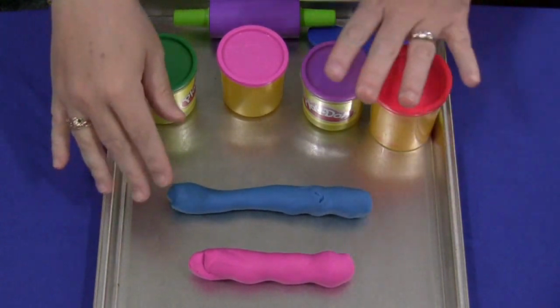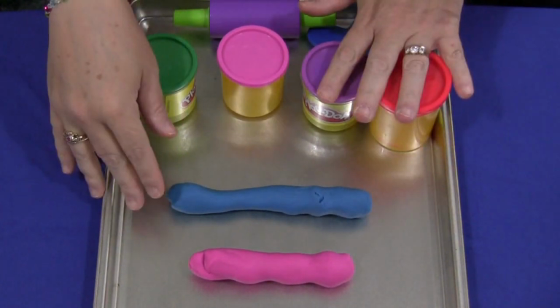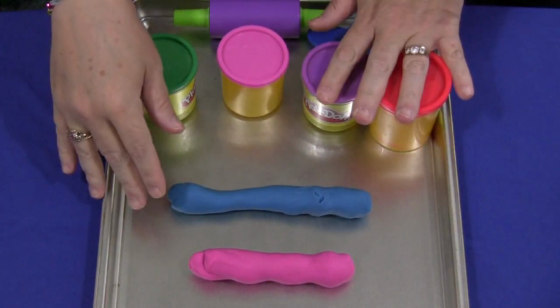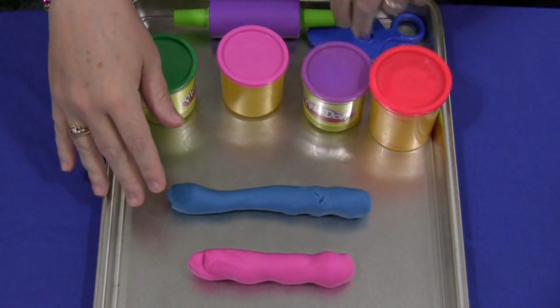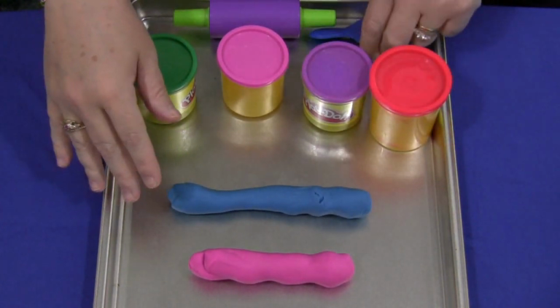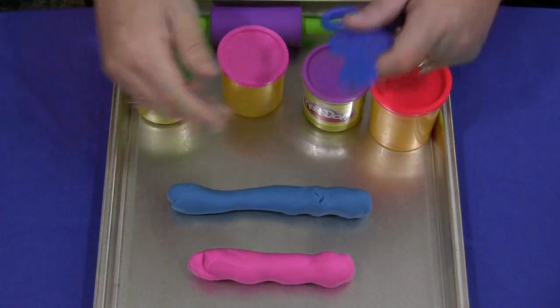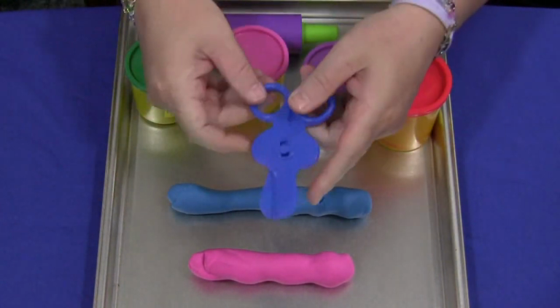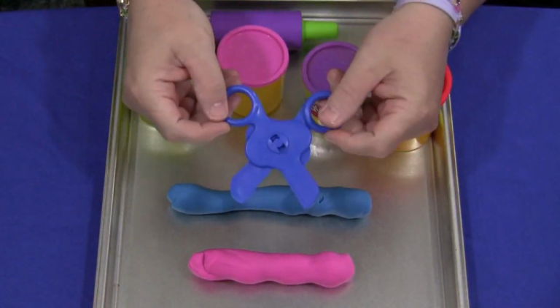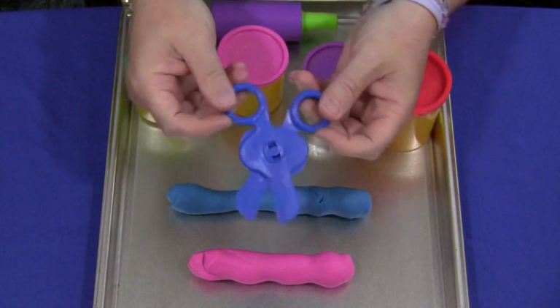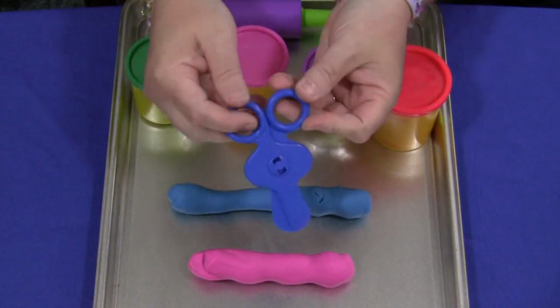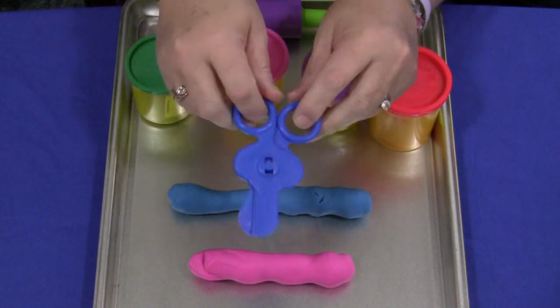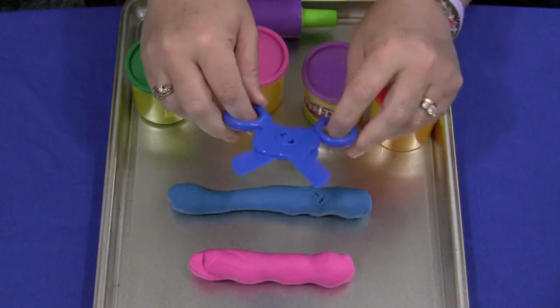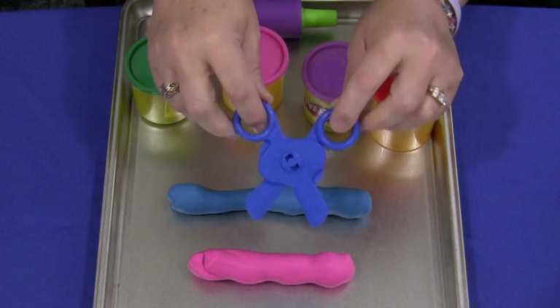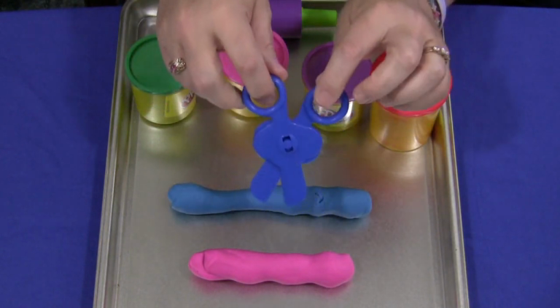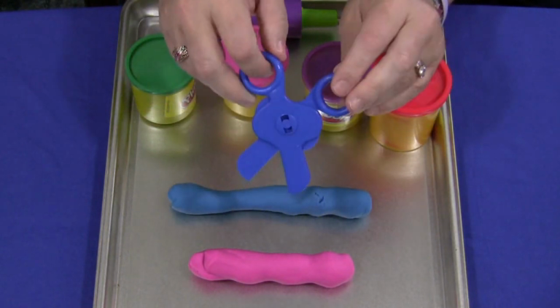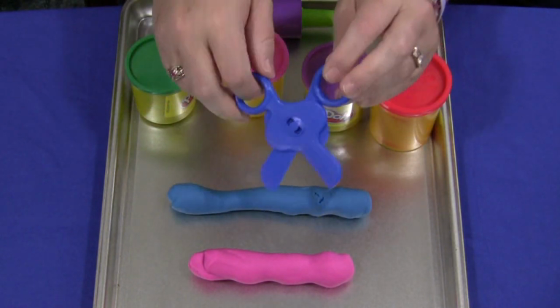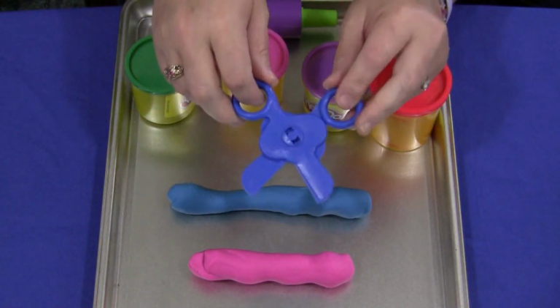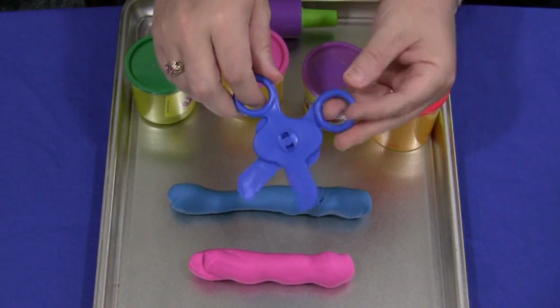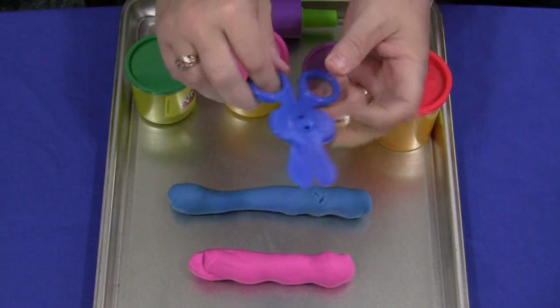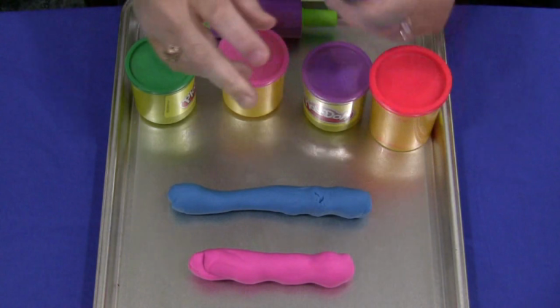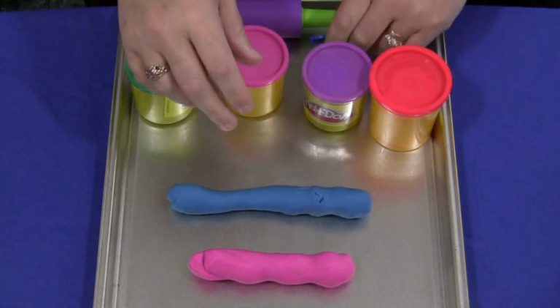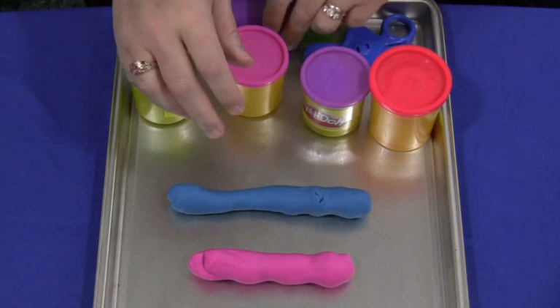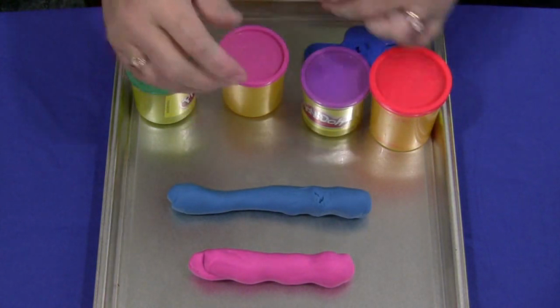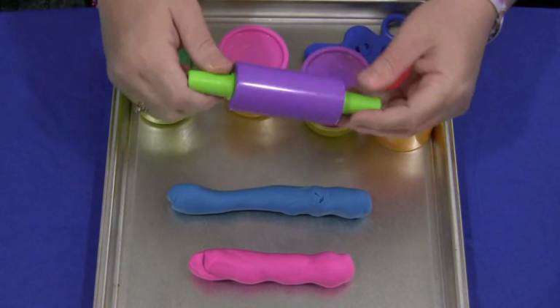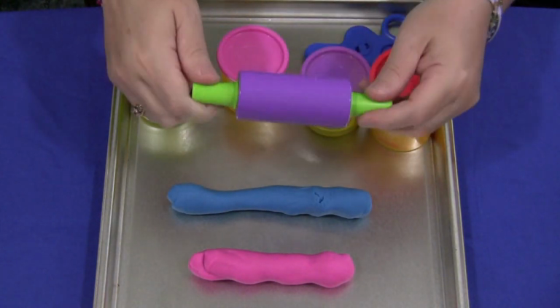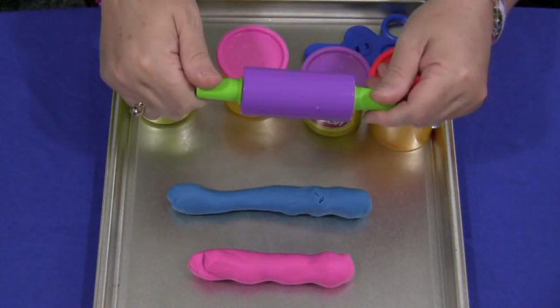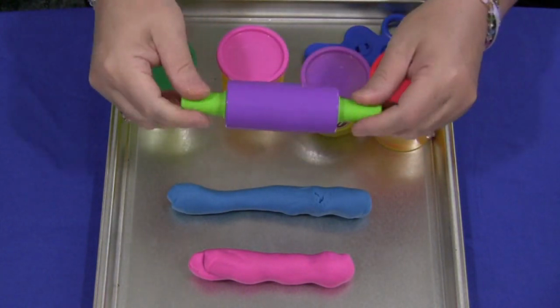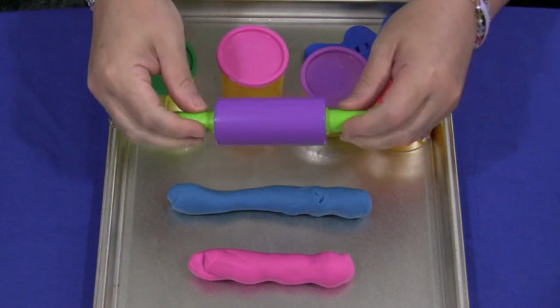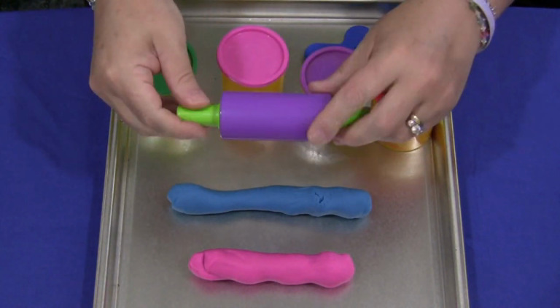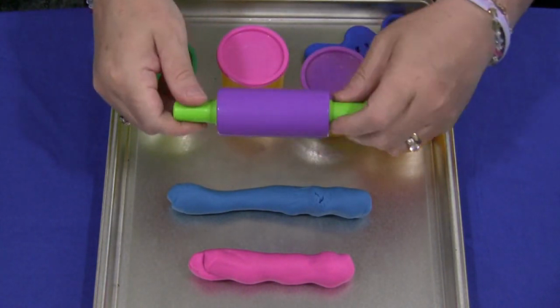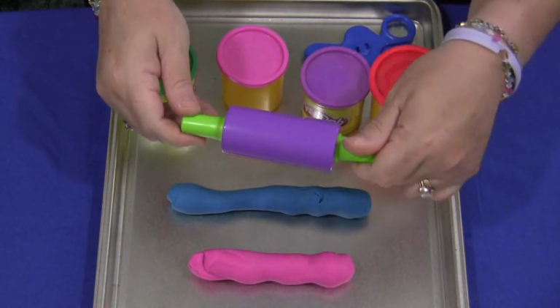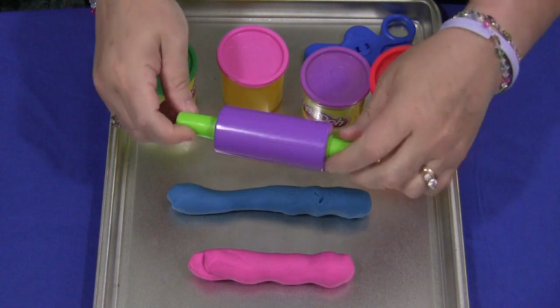You need to have Play-Doh and some type of scissors. This is just regular Play-Doh scissors. You can also use child safe scissors. This is optional but a little rolling pin that will roll out the Play-Doh flat.